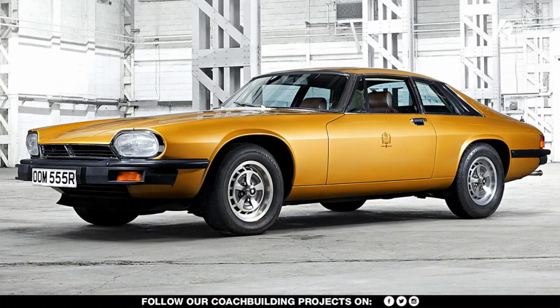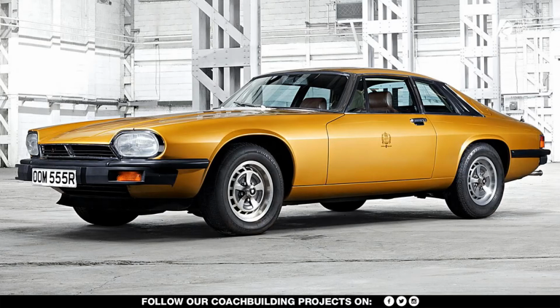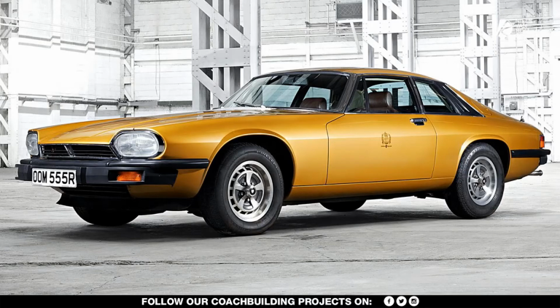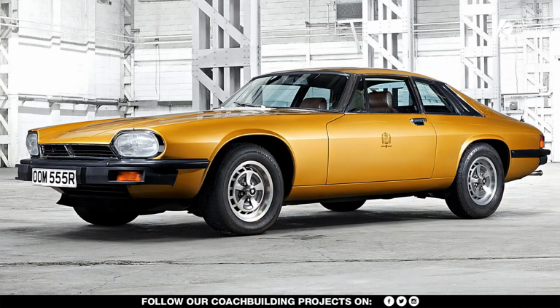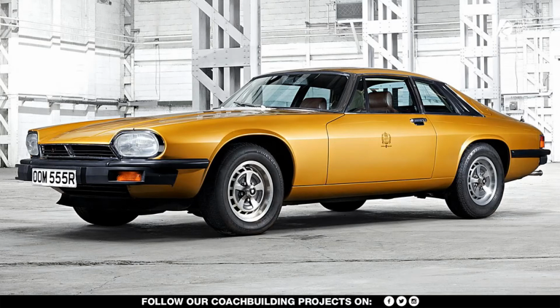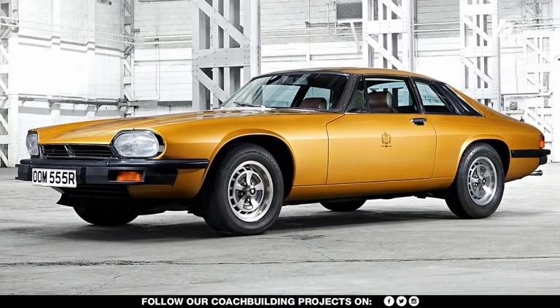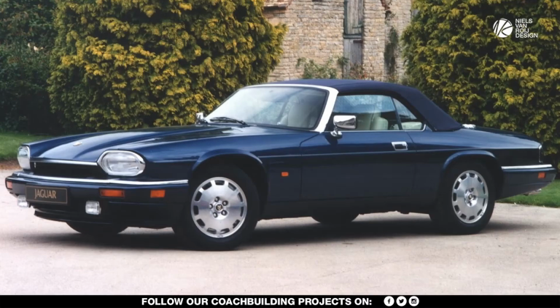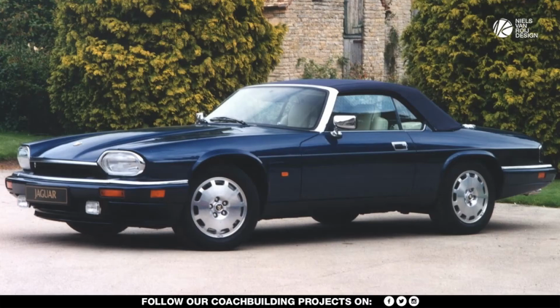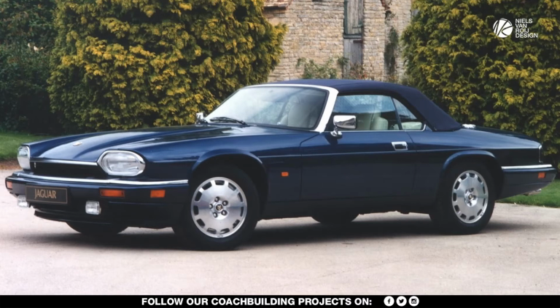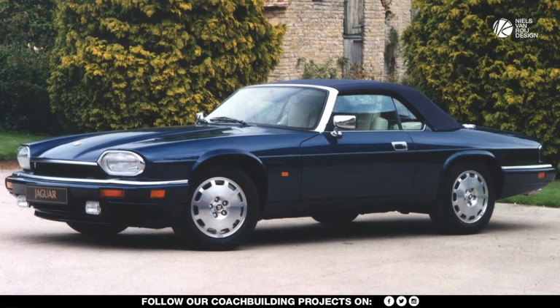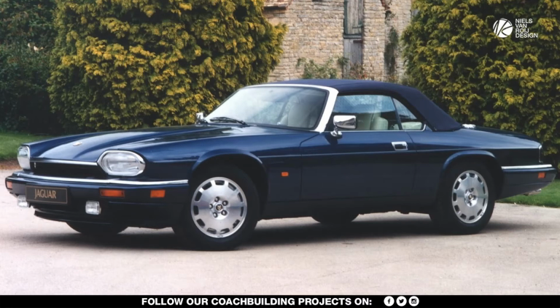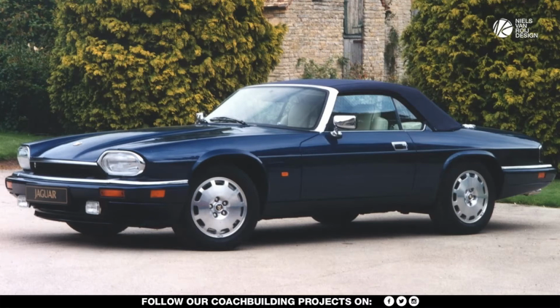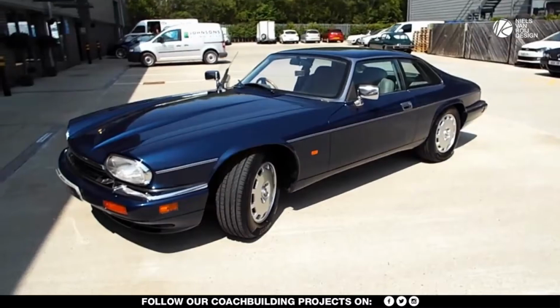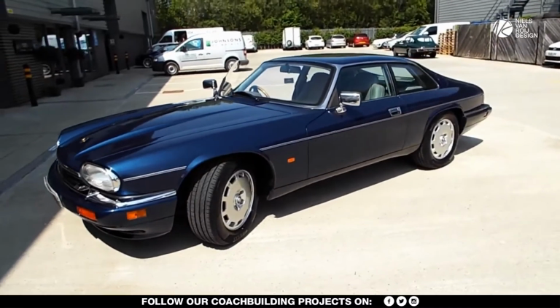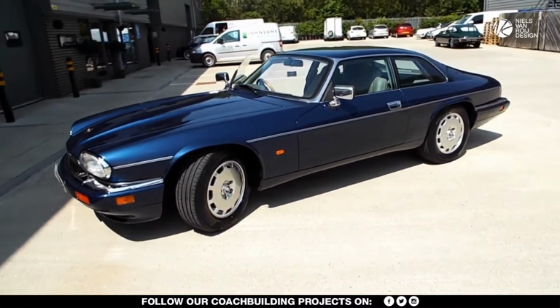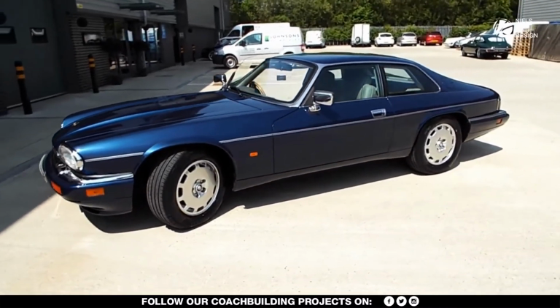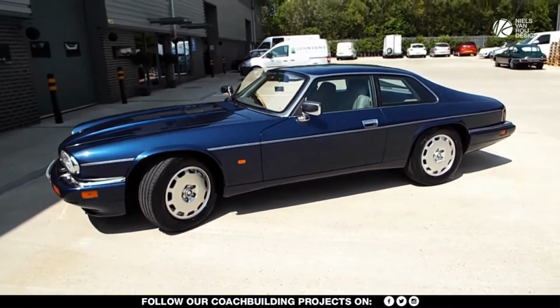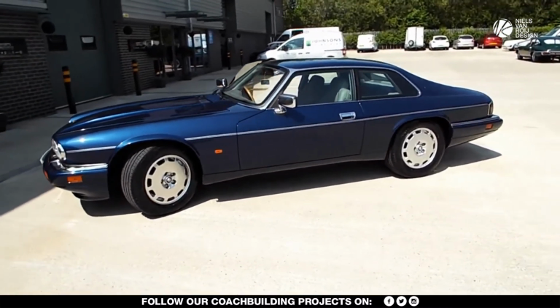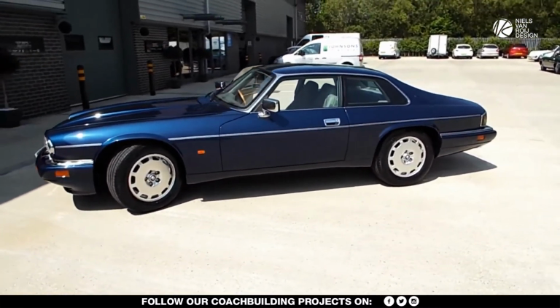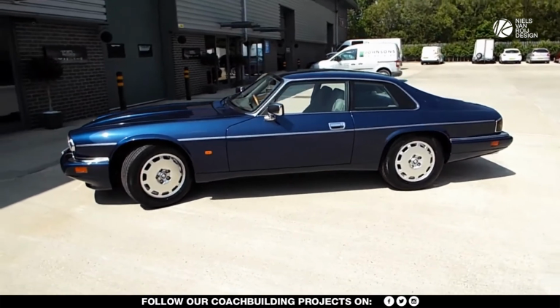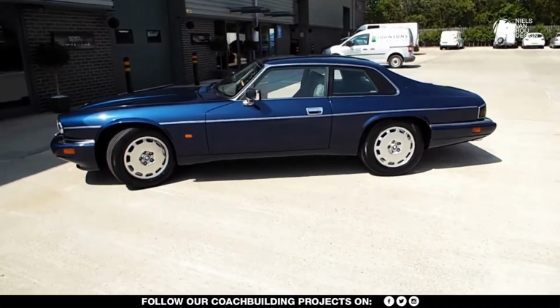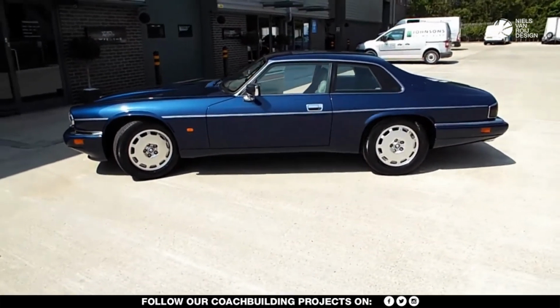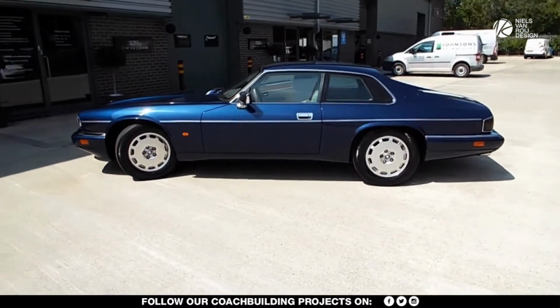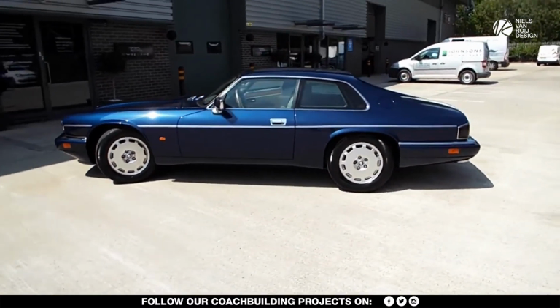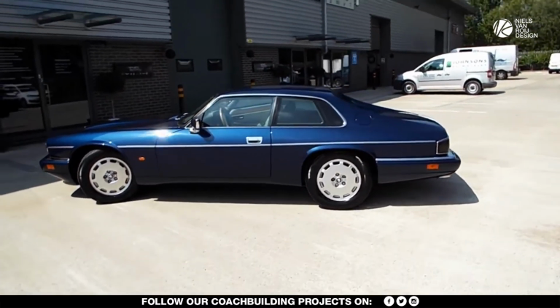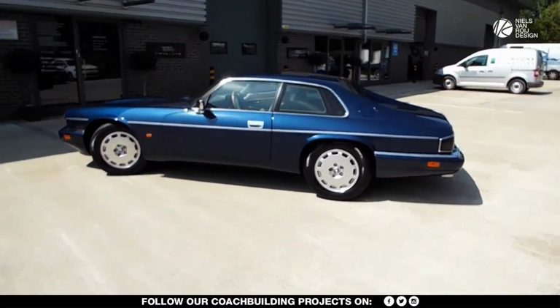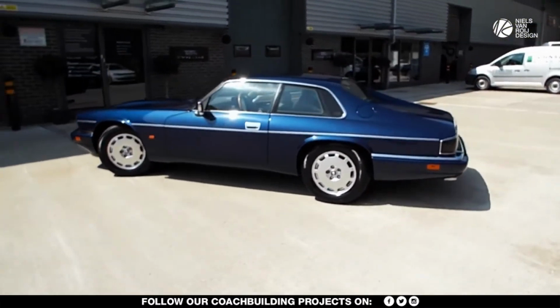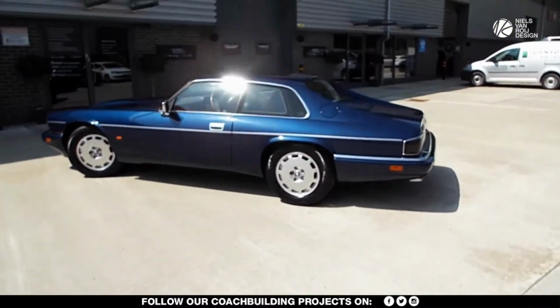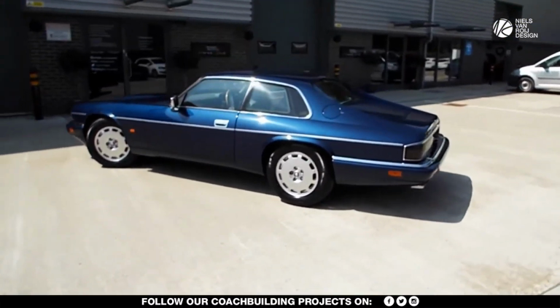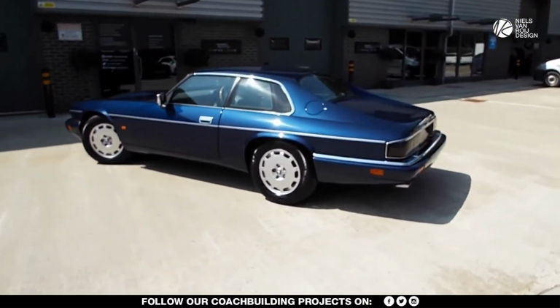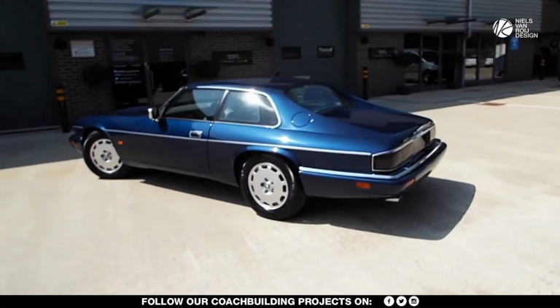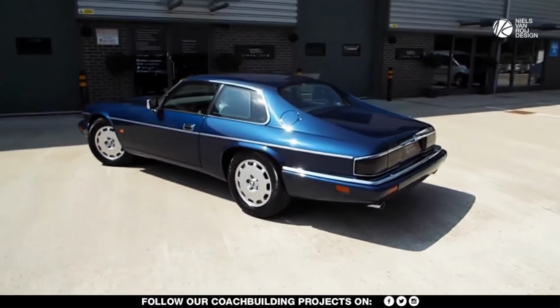Large shield bumpers took the car into the 1990s. Fortunately, the buttresses stayed. According to Jaguar's then chief designer Geoff Lawson, they were part of the XJS's character — and he was absolutely right about that.